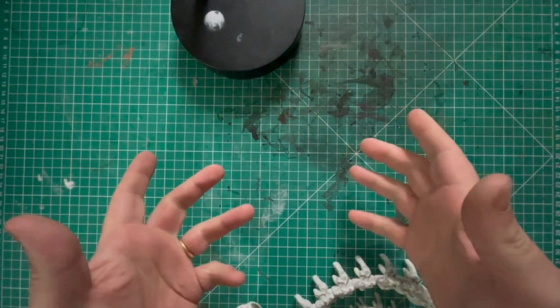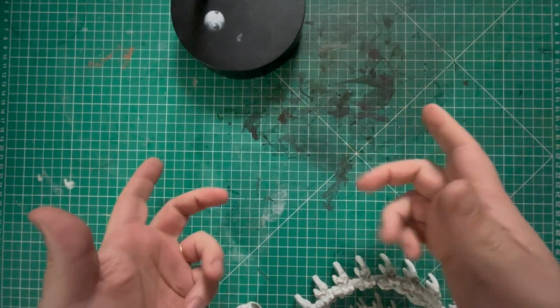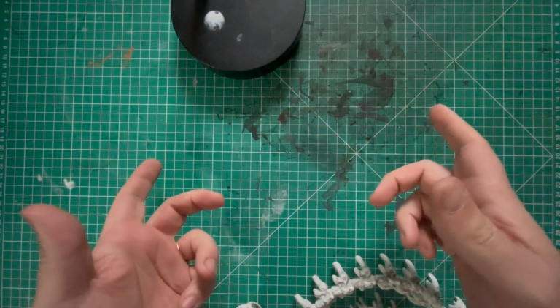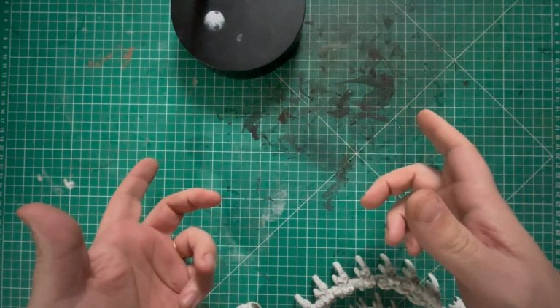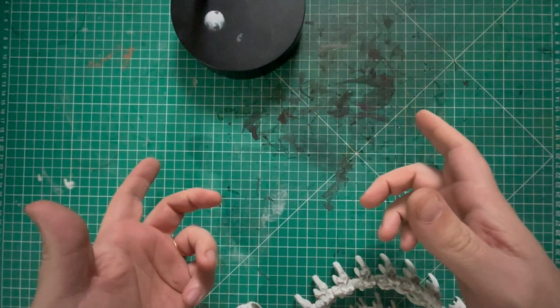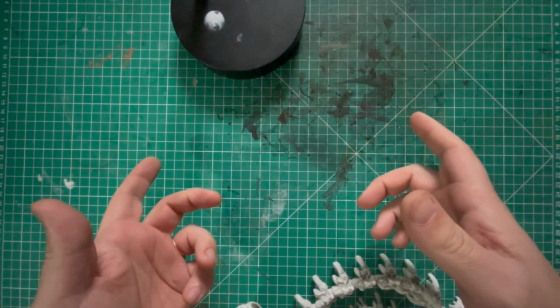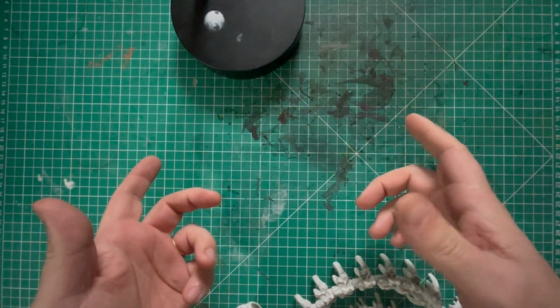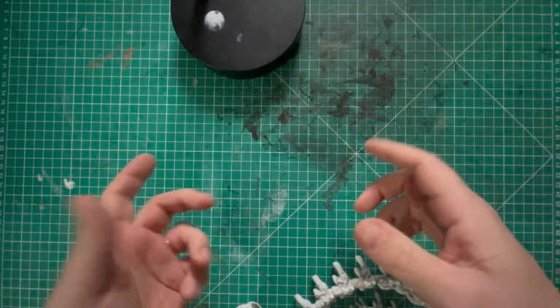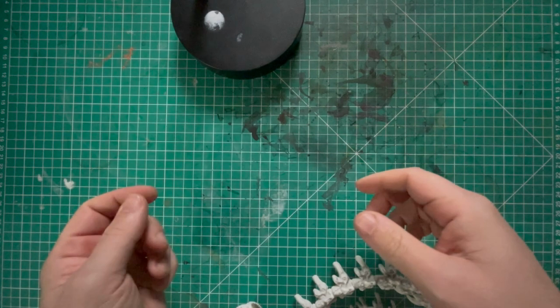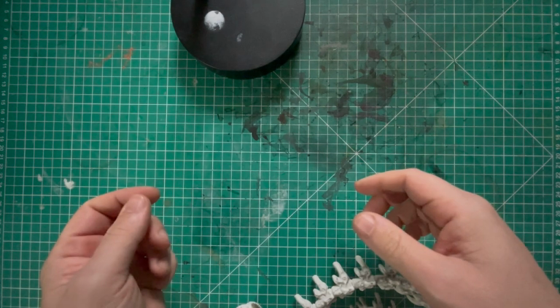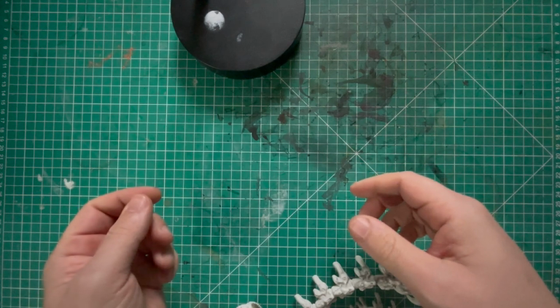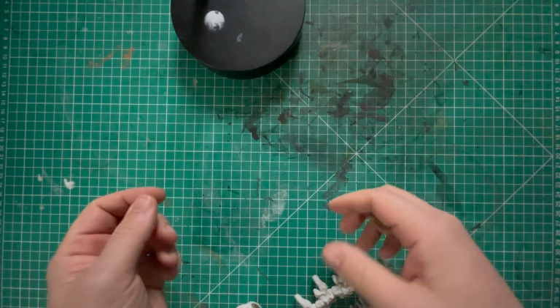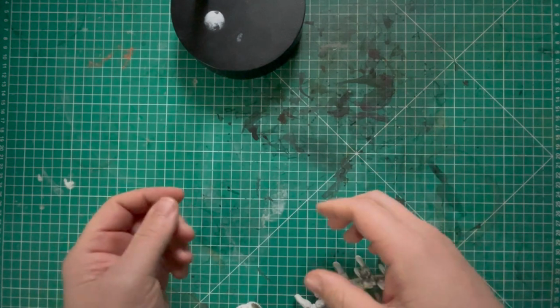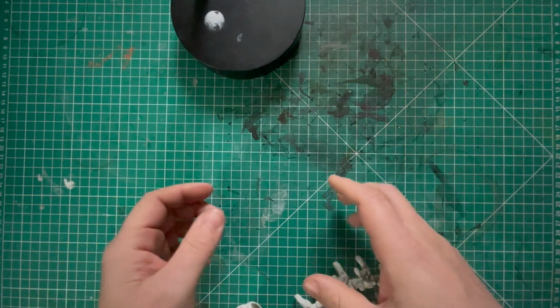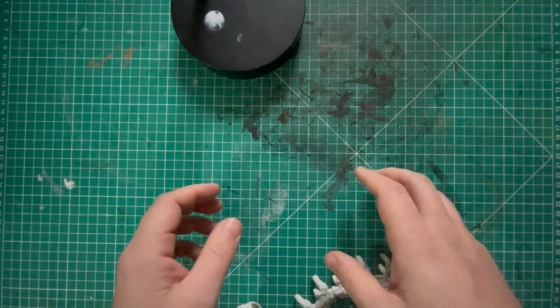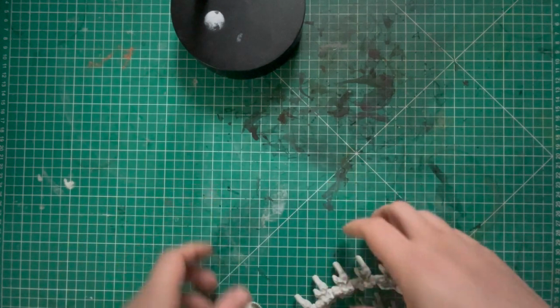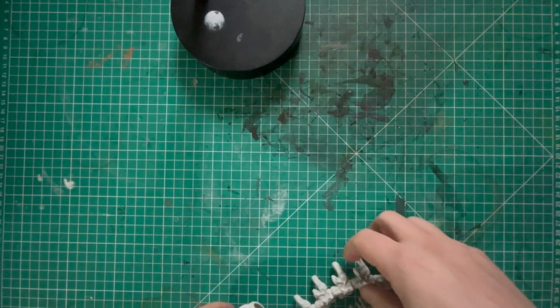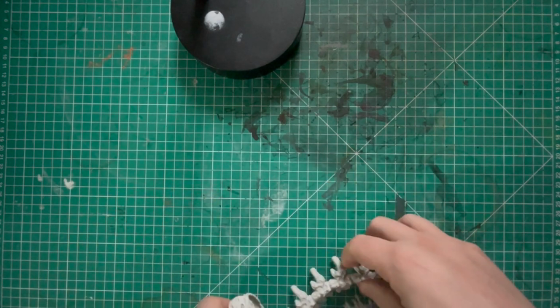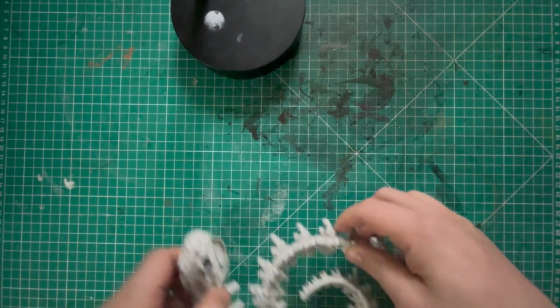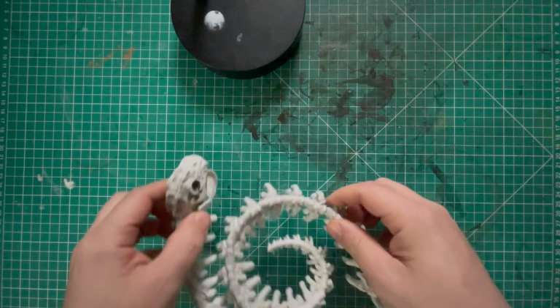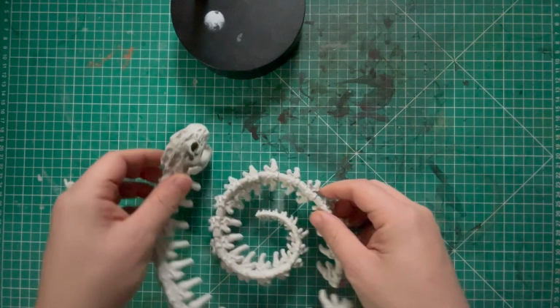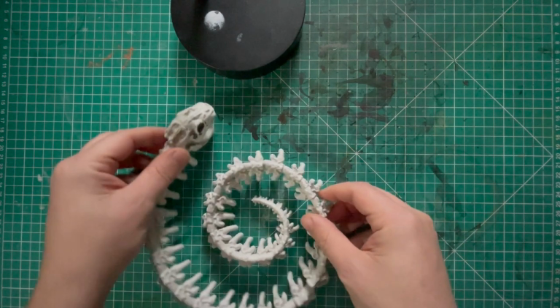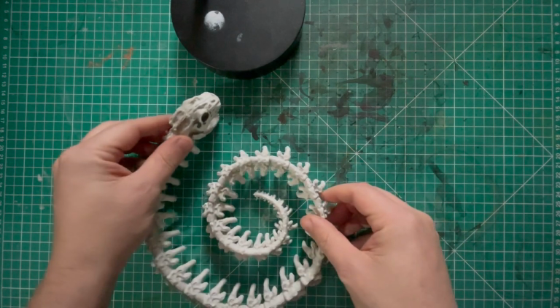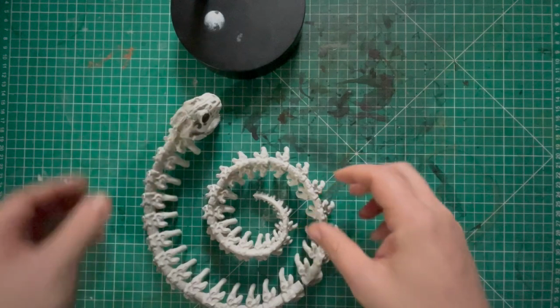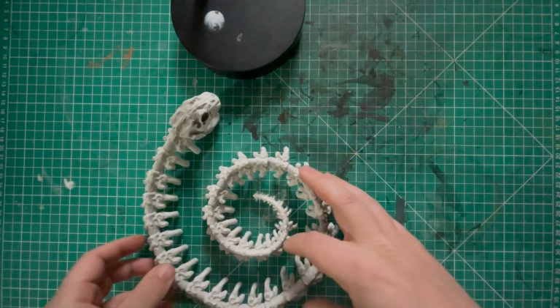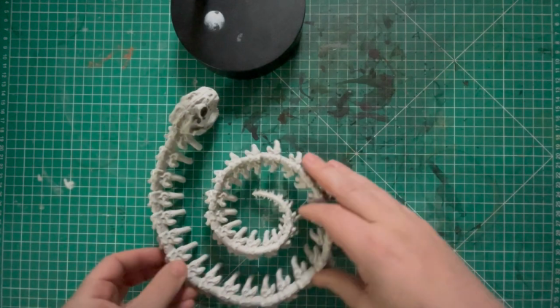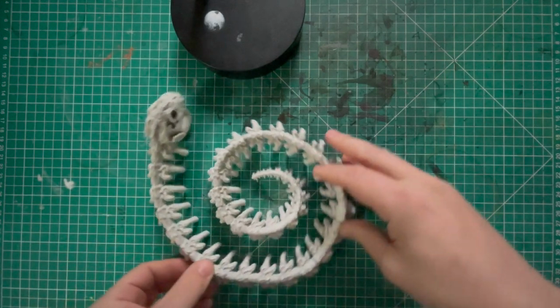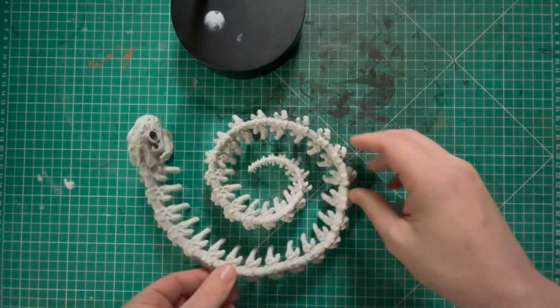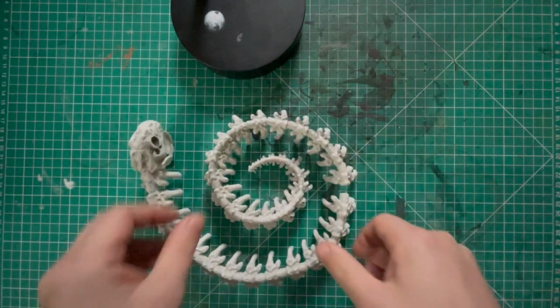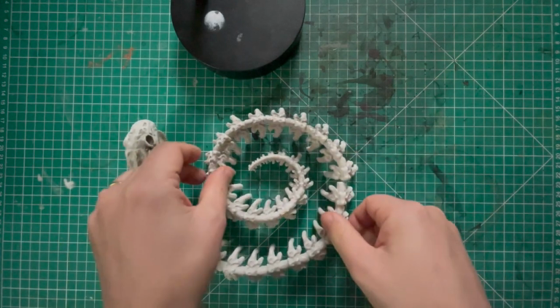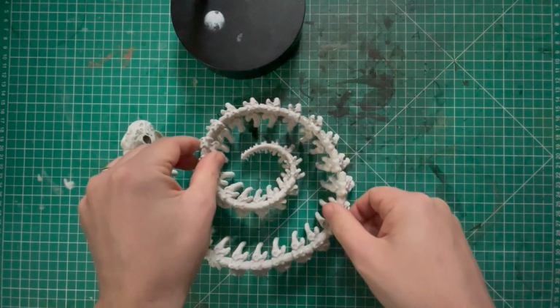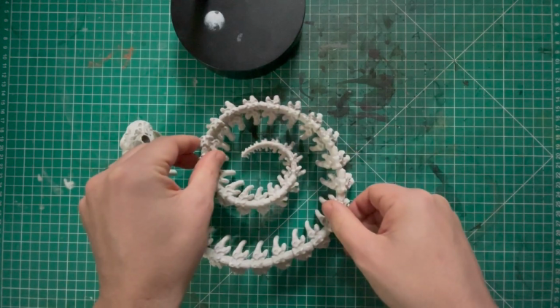Hello my friends, hello fellow adventurers, hello fellow painters and fellow terrain makers — welcome back to my painting channel. In this video we are going to be making a really cool terrain piece.